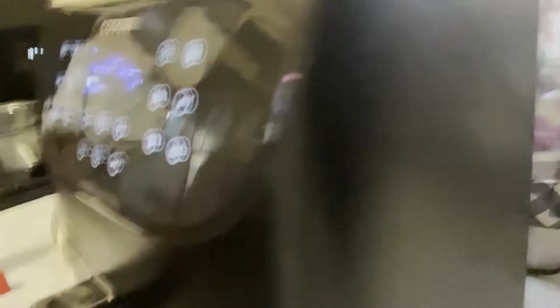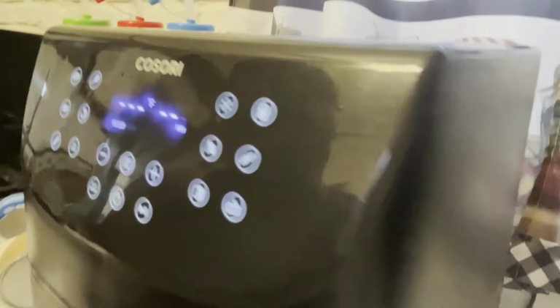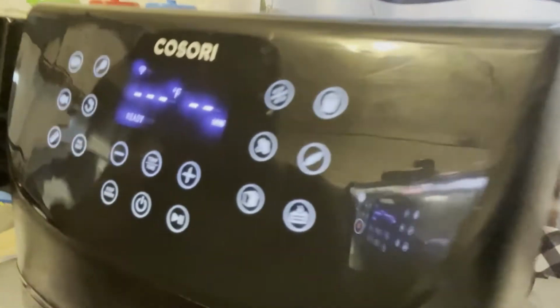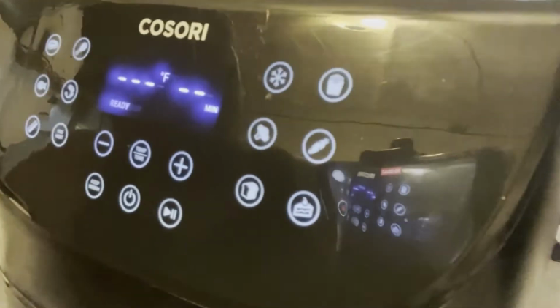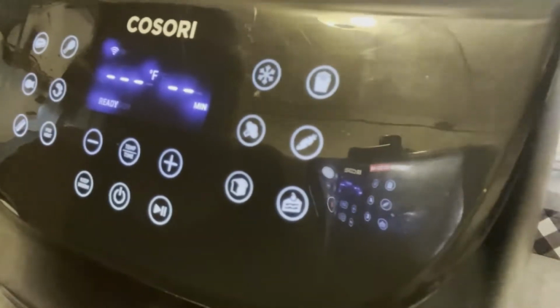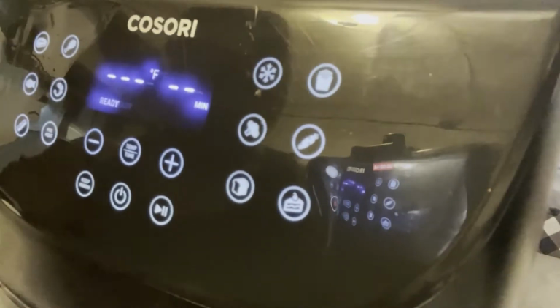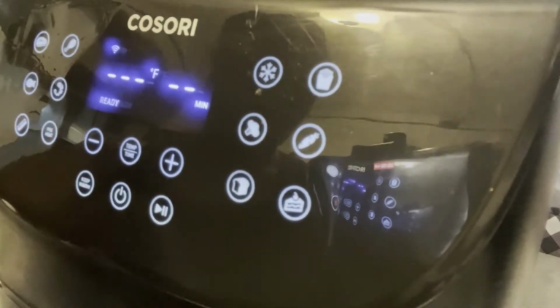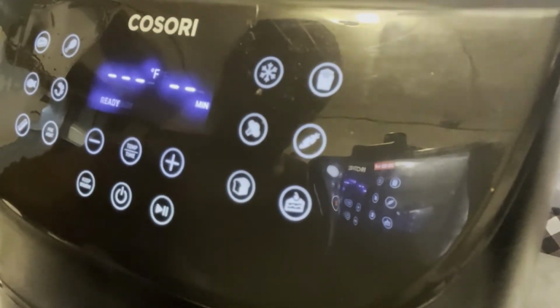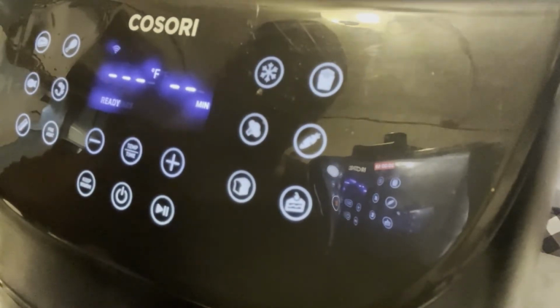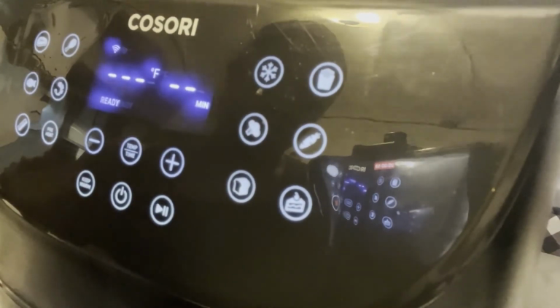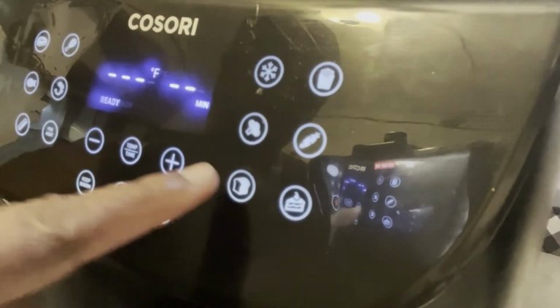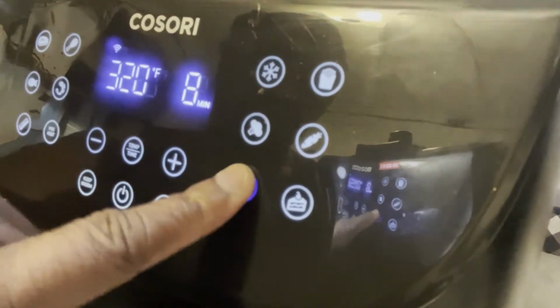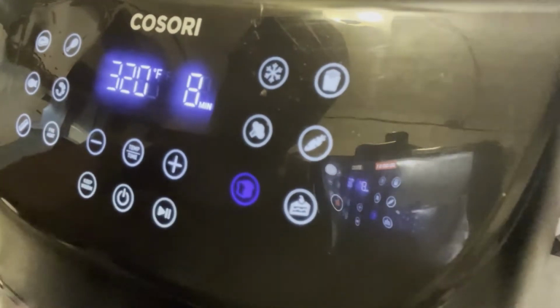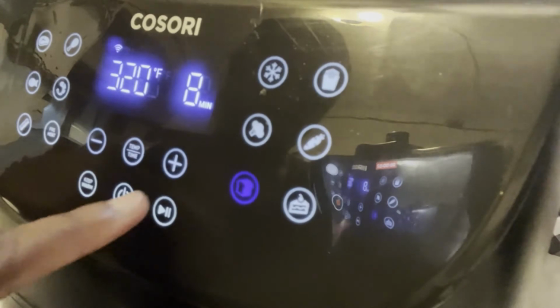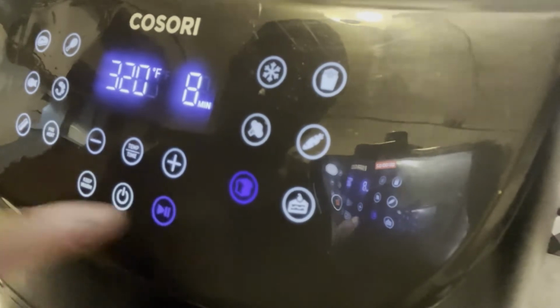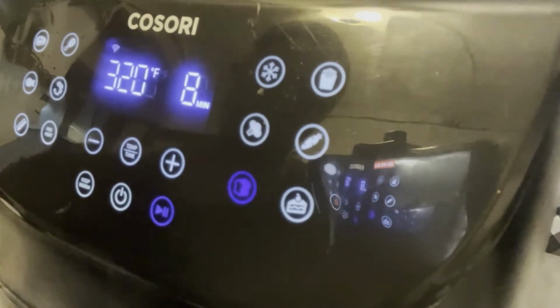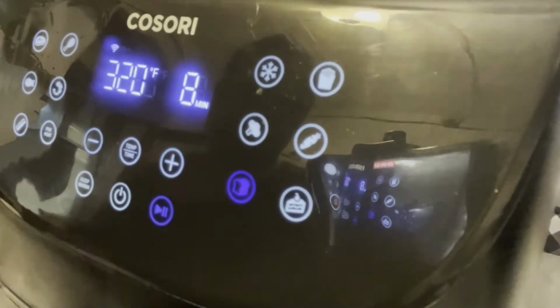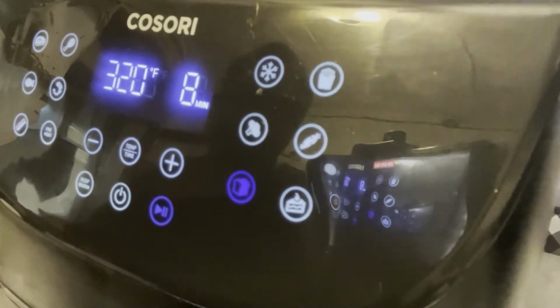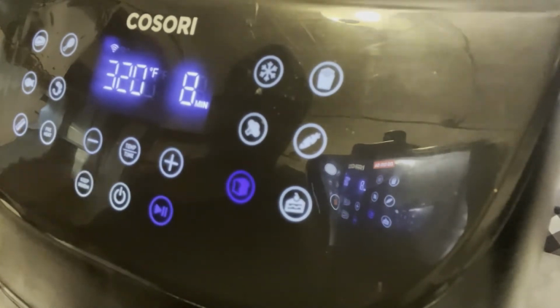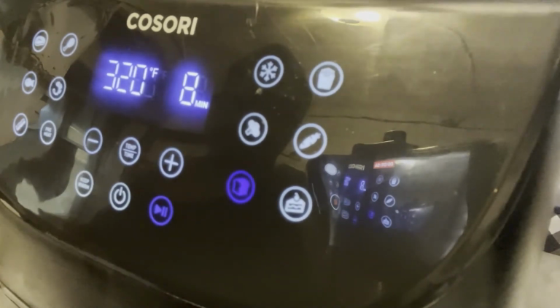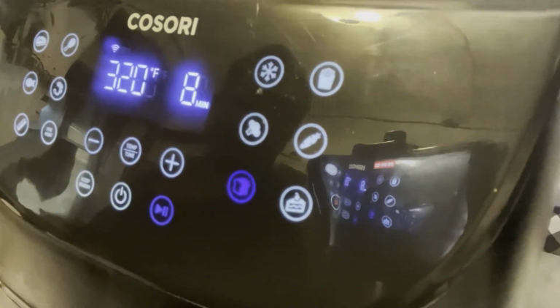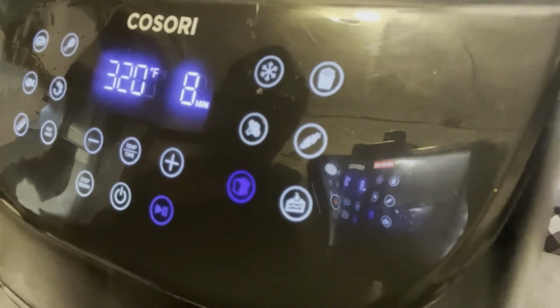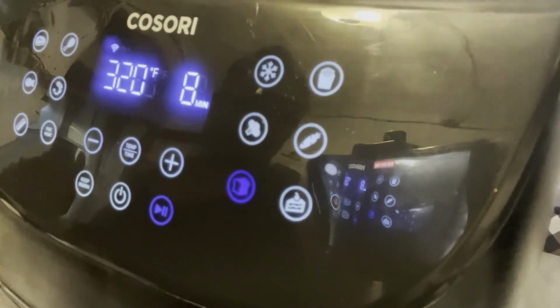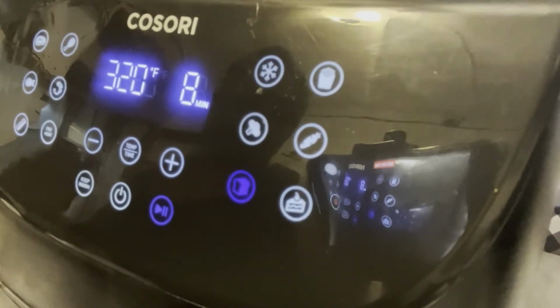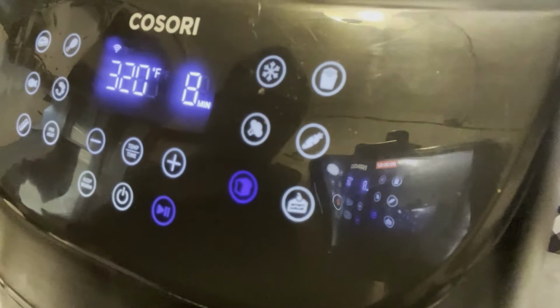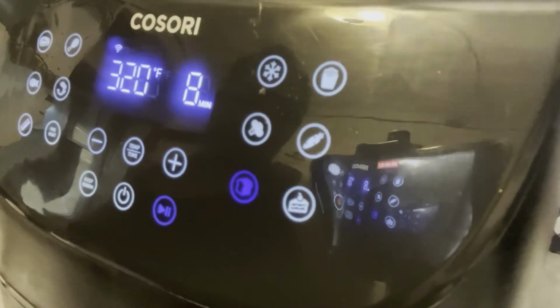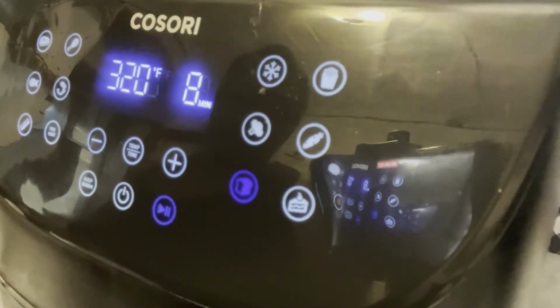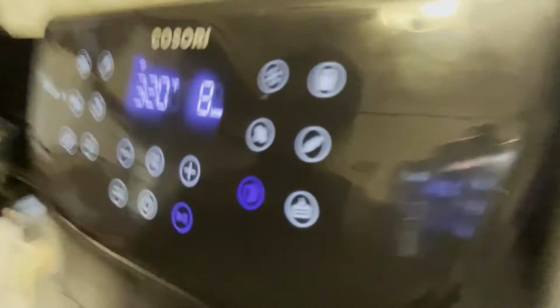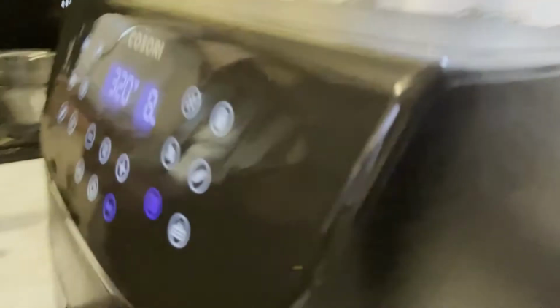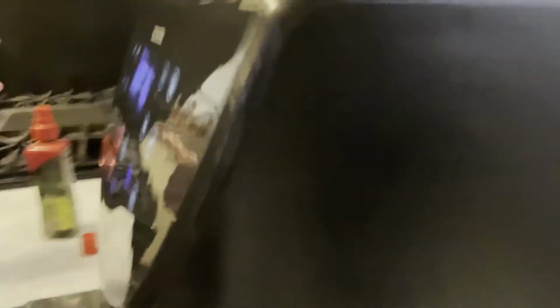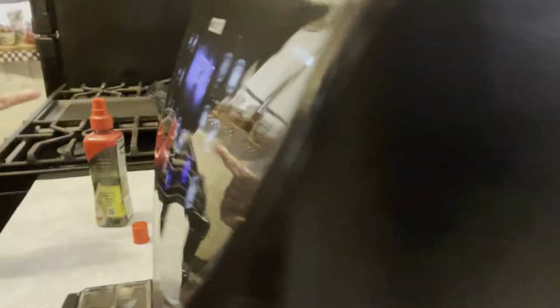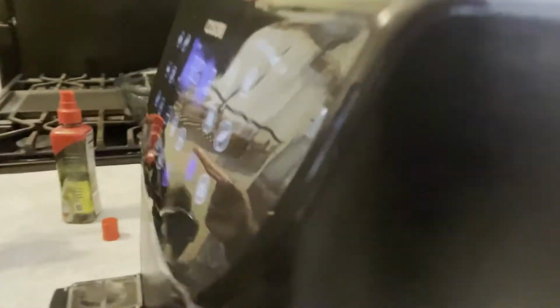I'm going to push it in and use the bread button on mine. If you're not going to use the bread button, you can try 320 degrees for anywhere between eight to ten minutes, depending on your air fryer and how hot it gets.